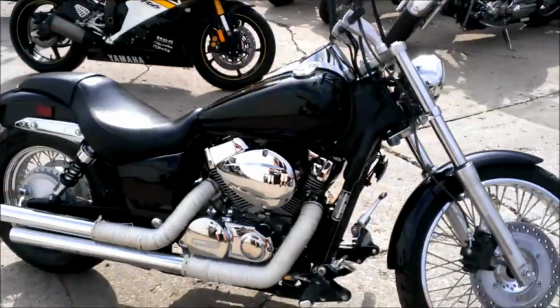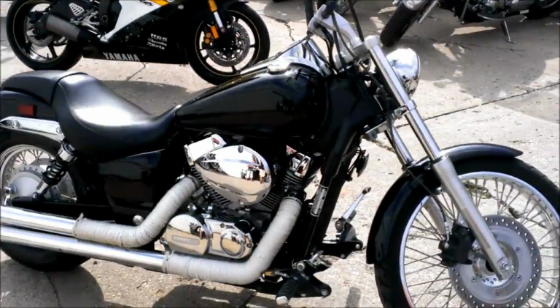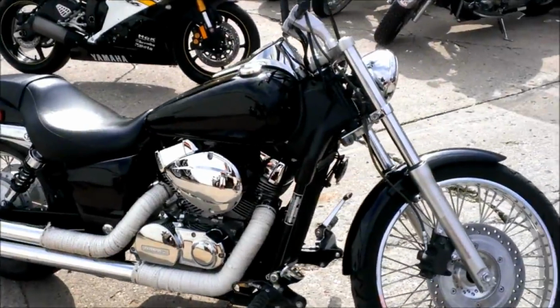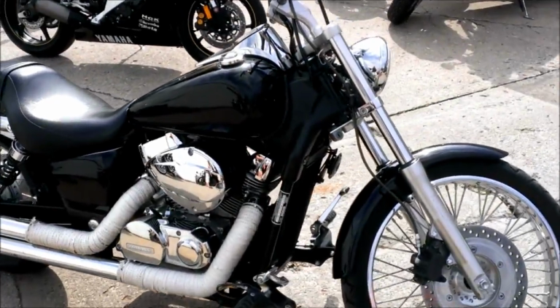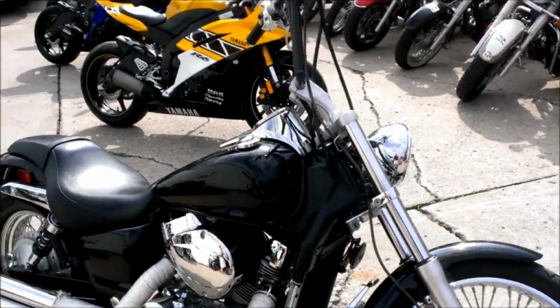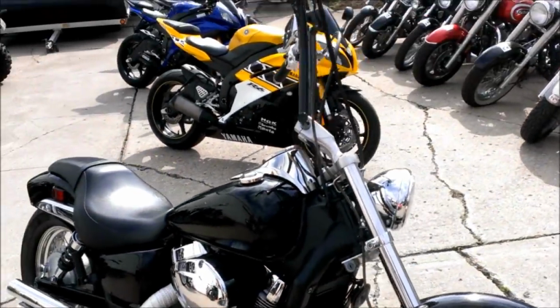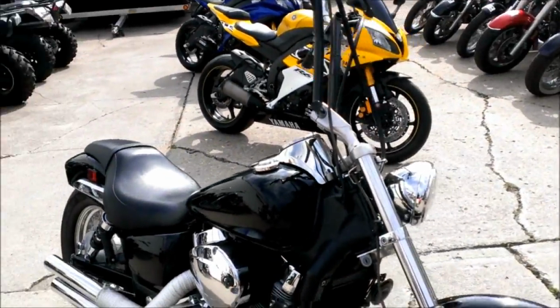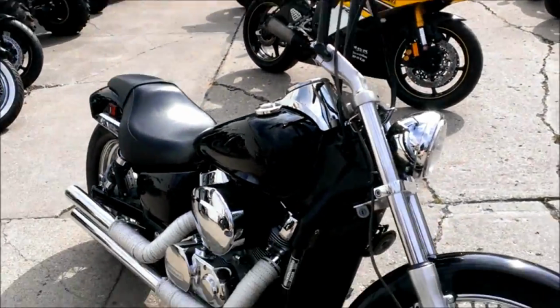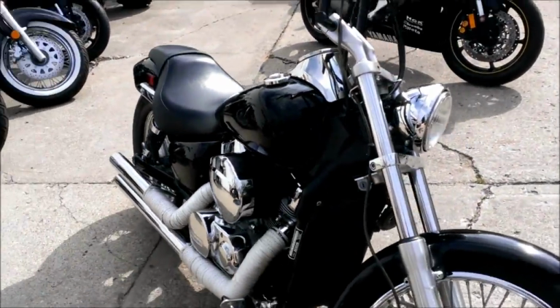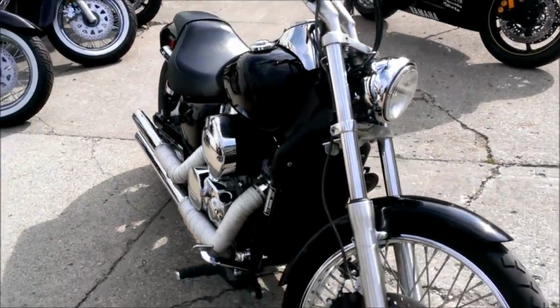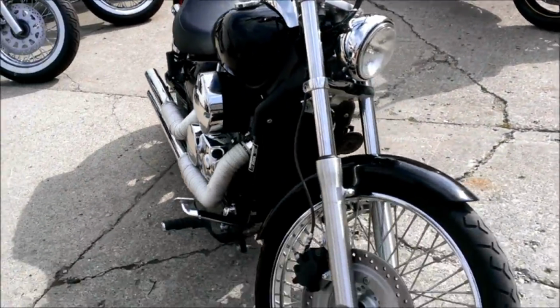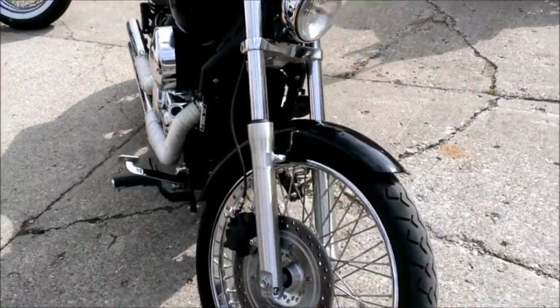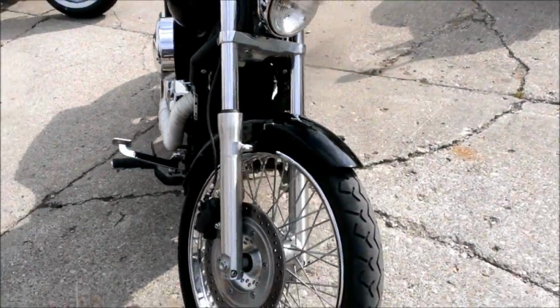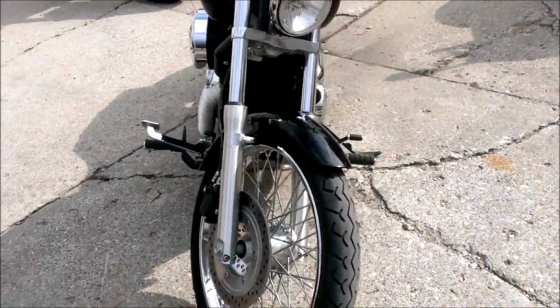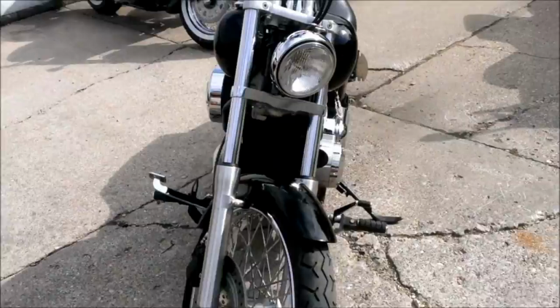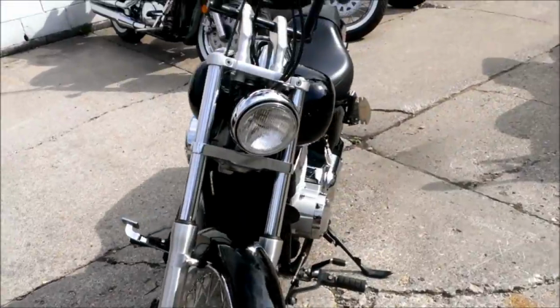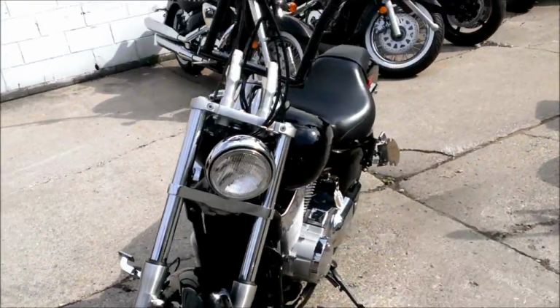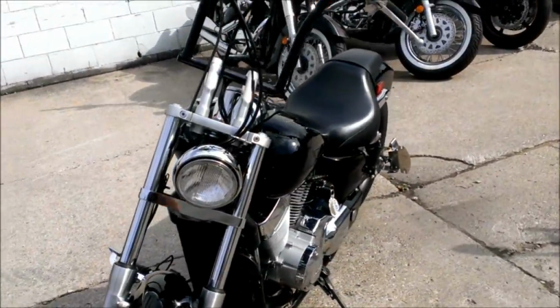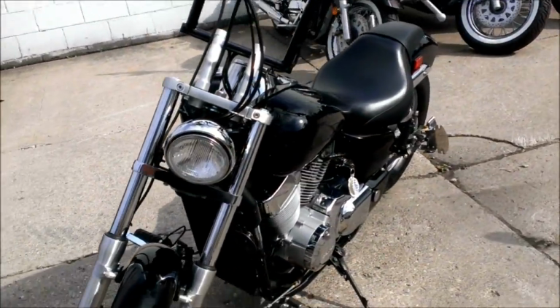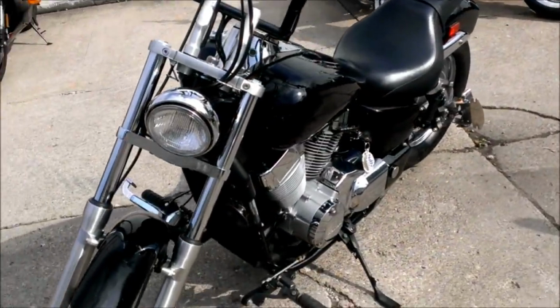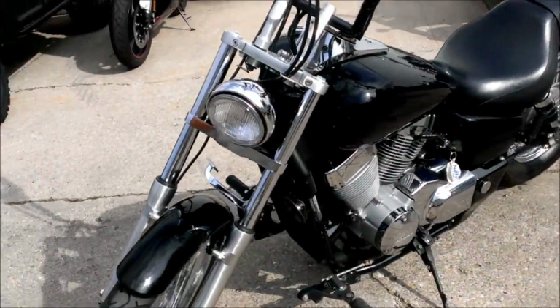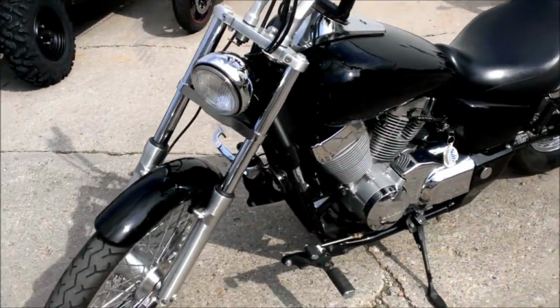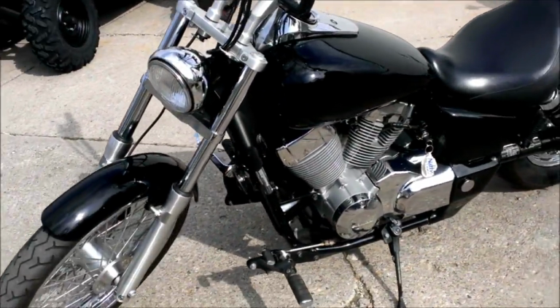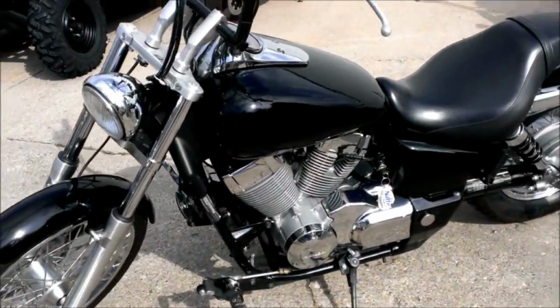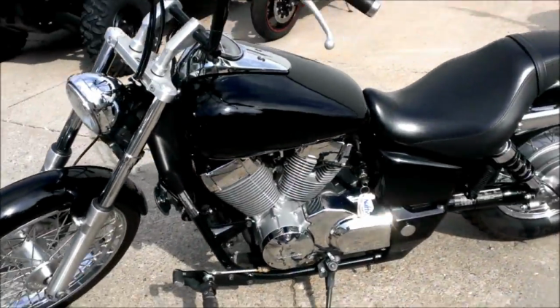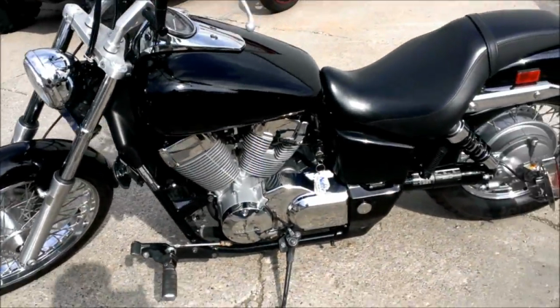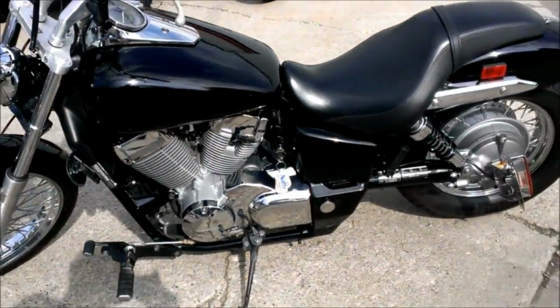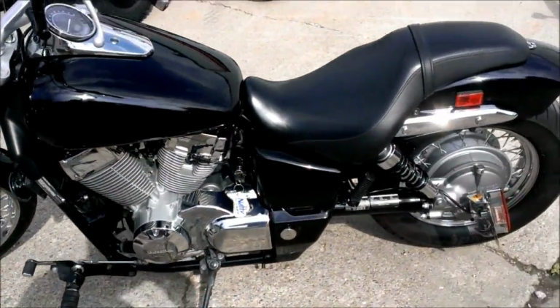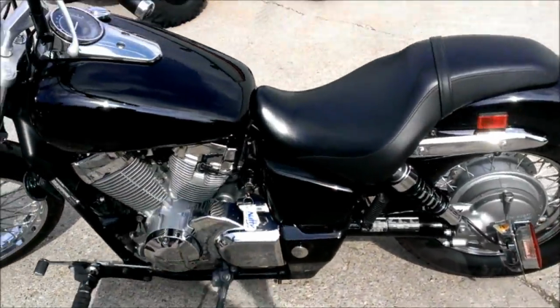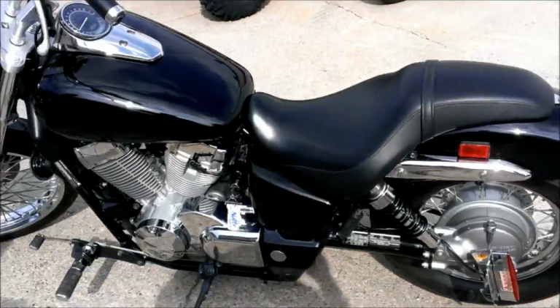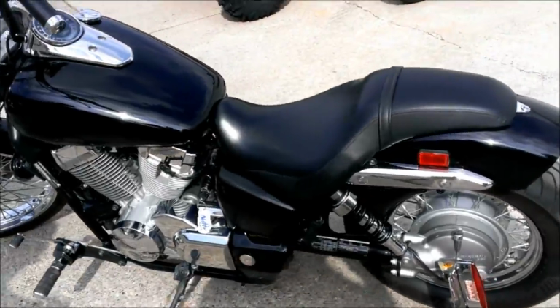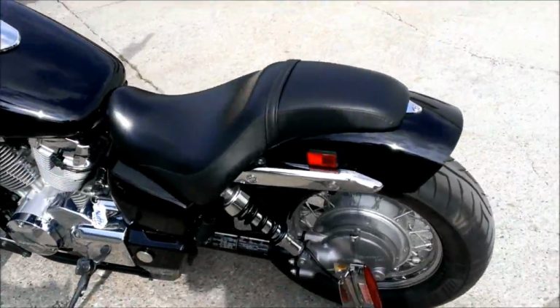Visit our website approvalpowersports.com to take a look at the over 400 used bikes we have in stock for sale. Today we have a 2009 Honda Shadow 750 for sale with ape hangers and Cobra exhaust.